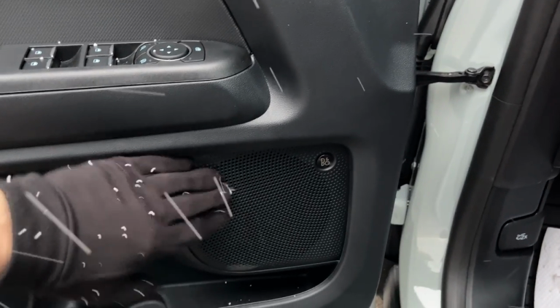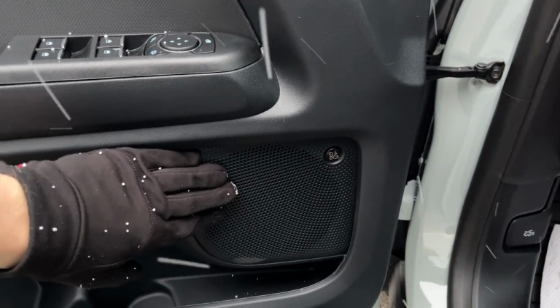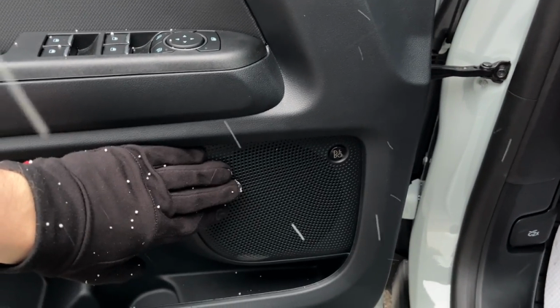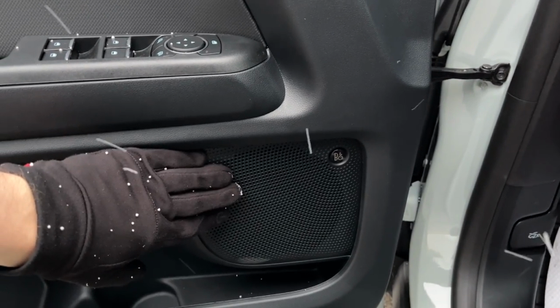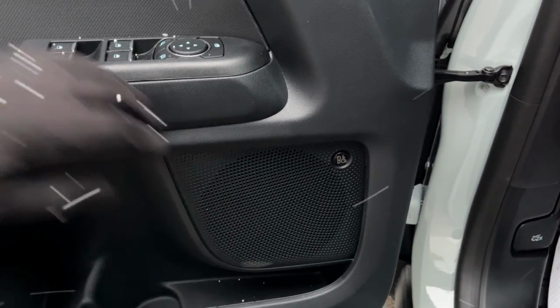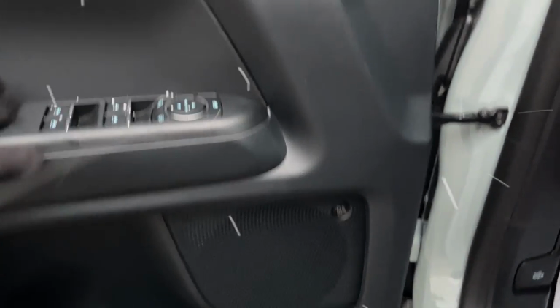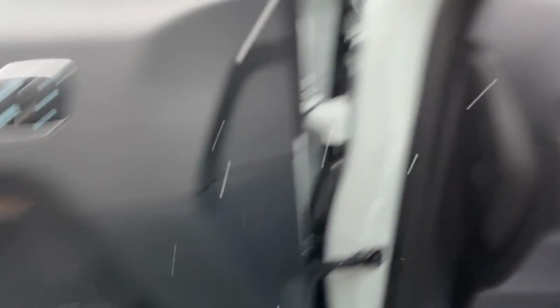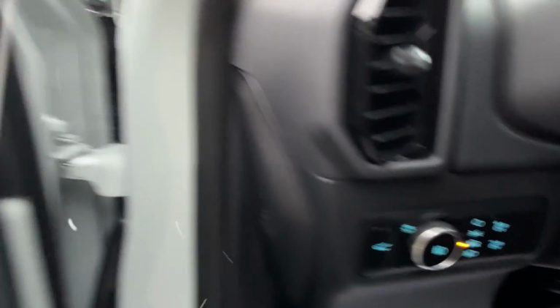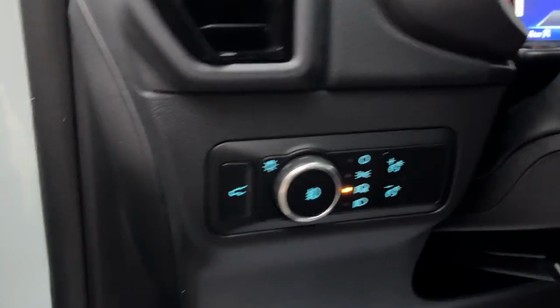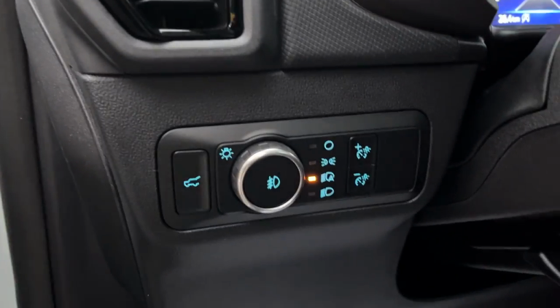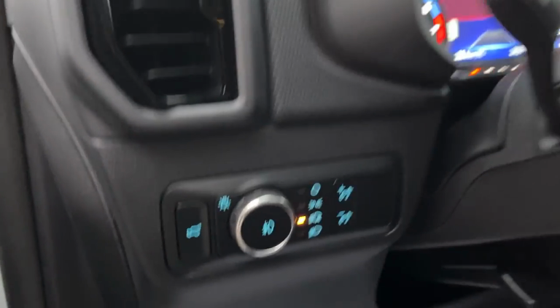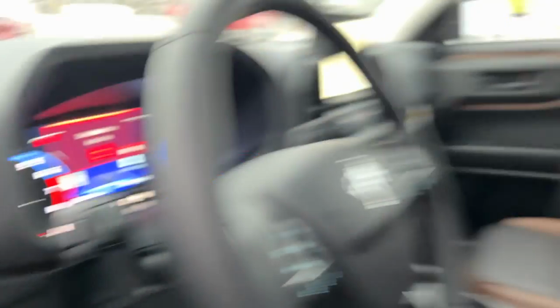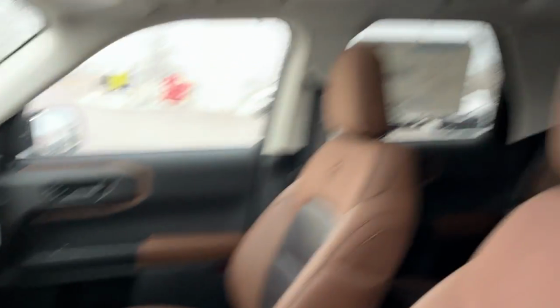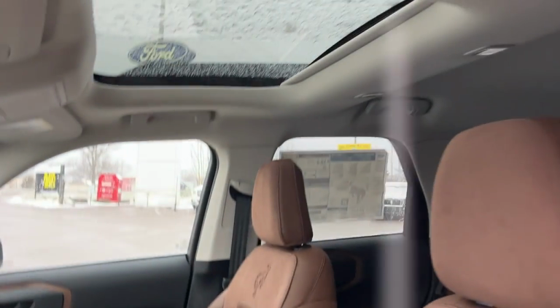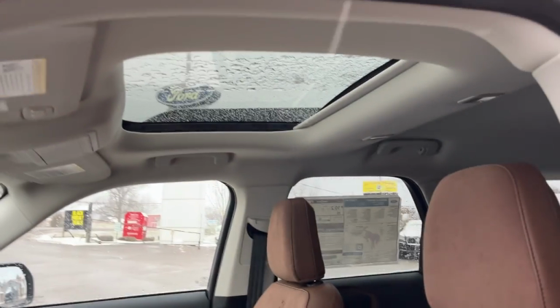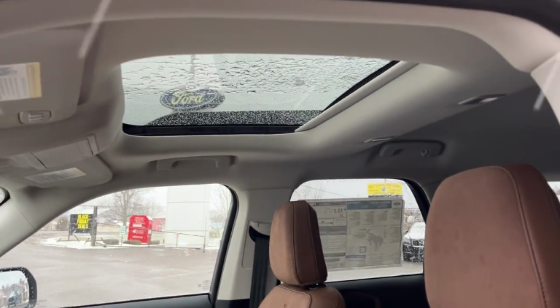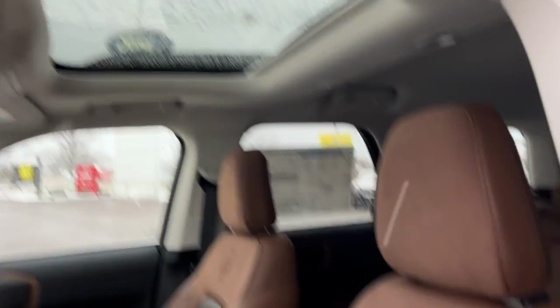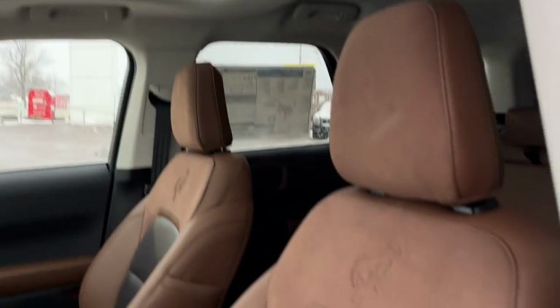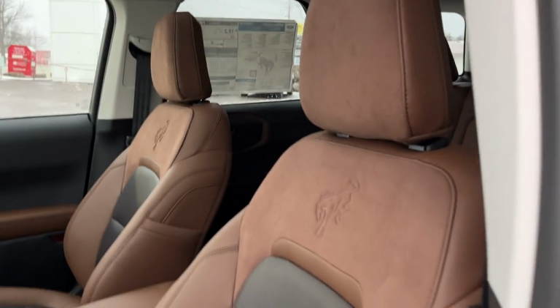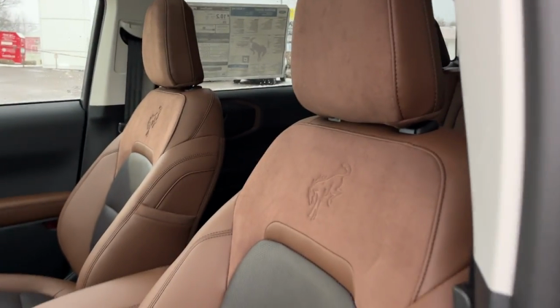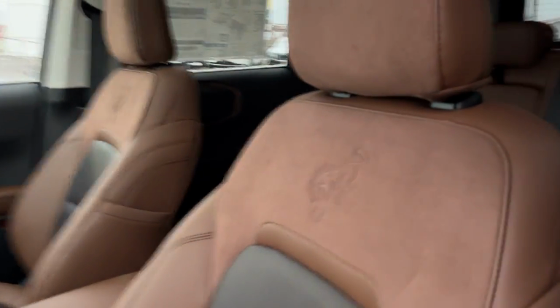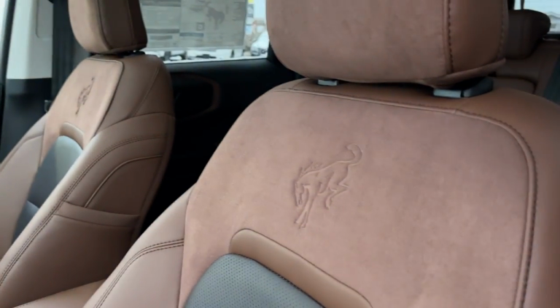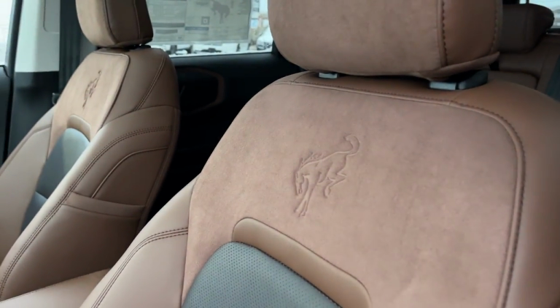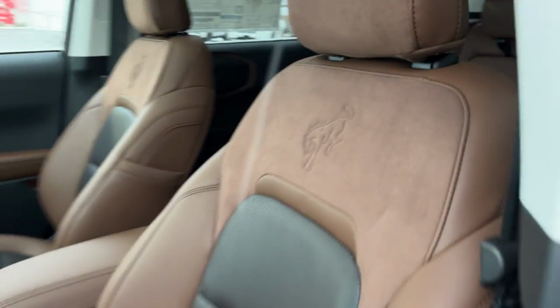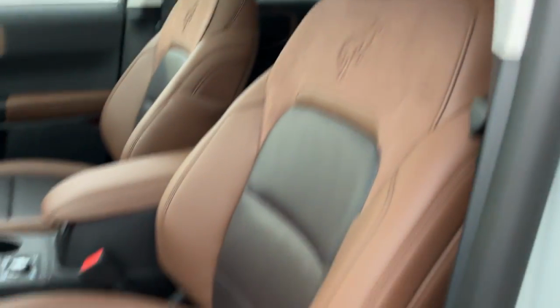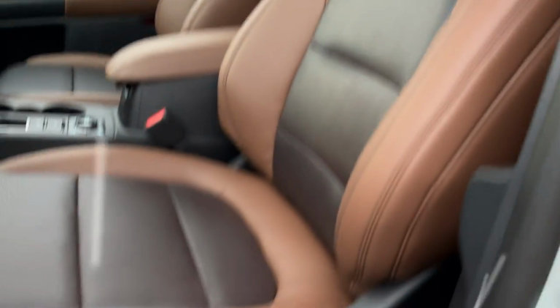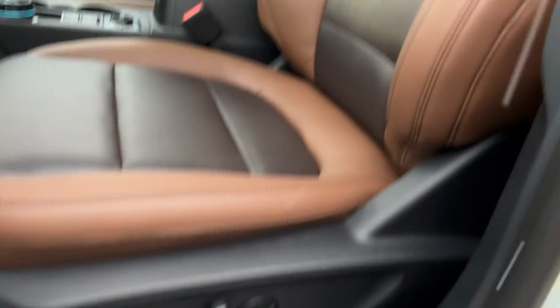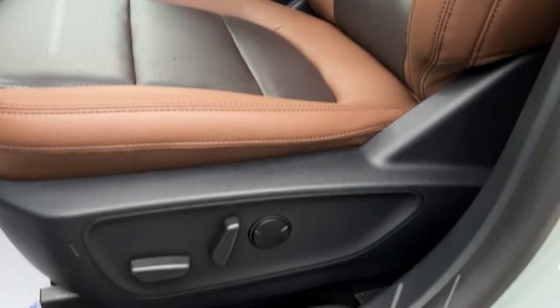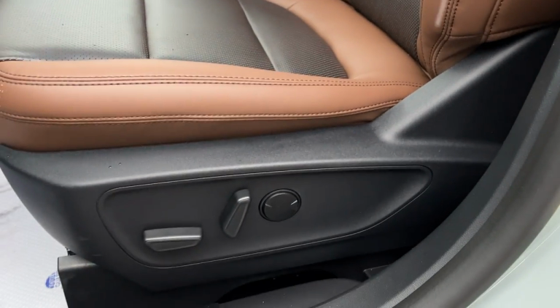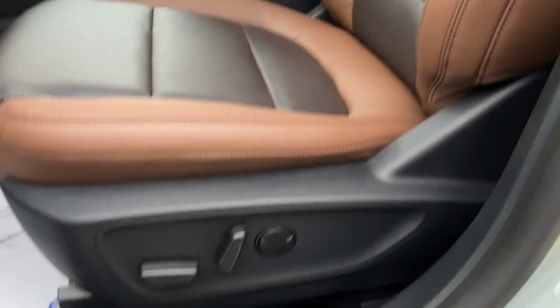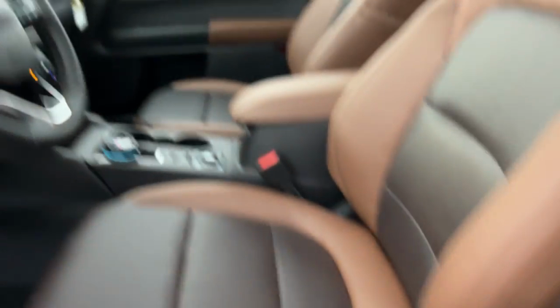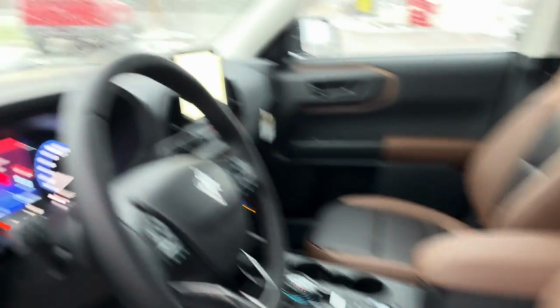The tech package includes the 10-speaker B&O sound system which sounds incredible. You also have automatic headlights, a power moonroof, and really nice bucket seats up front with Bronco branding on them.